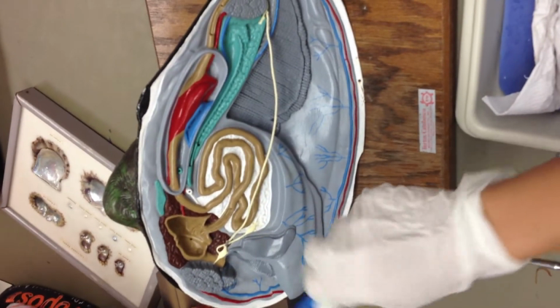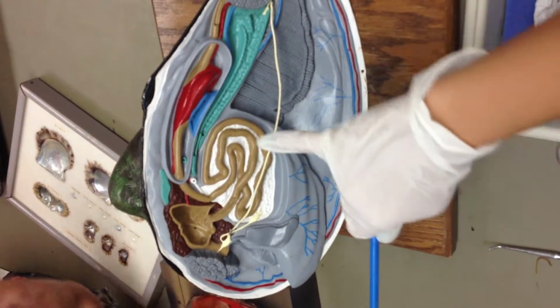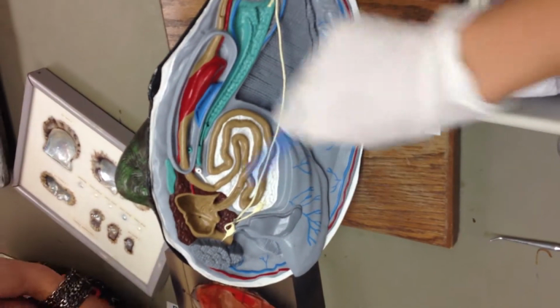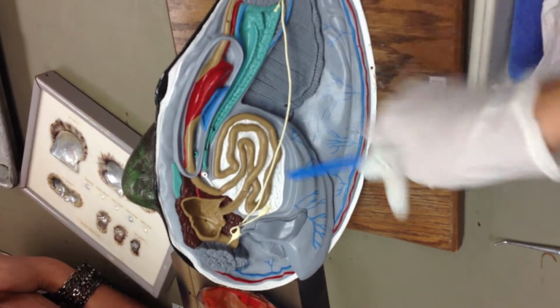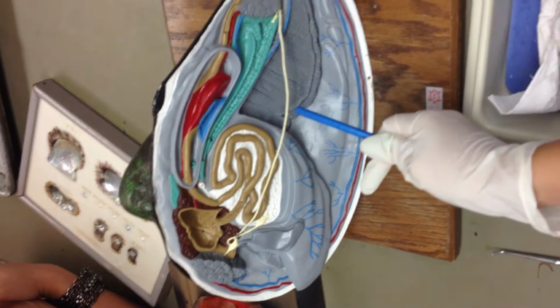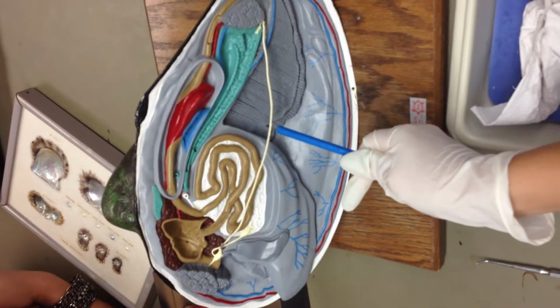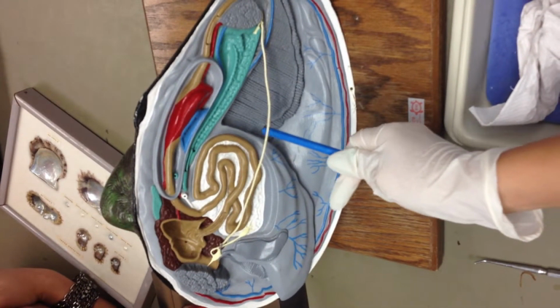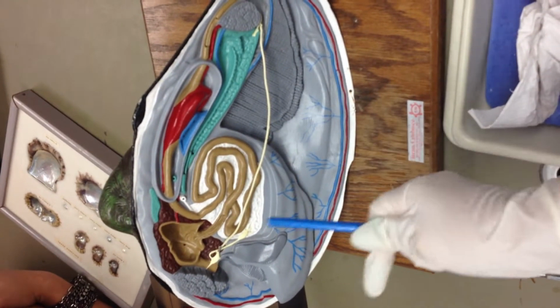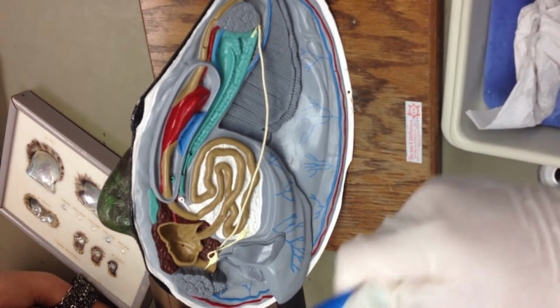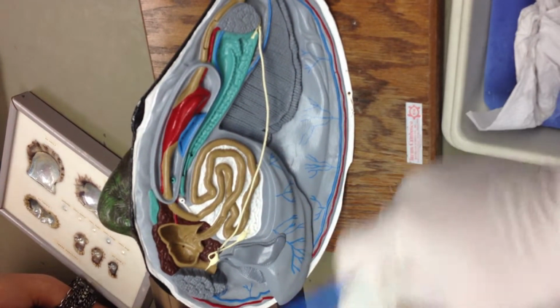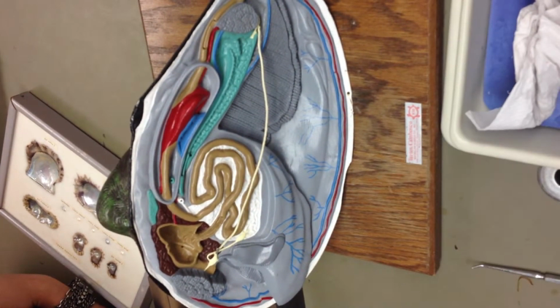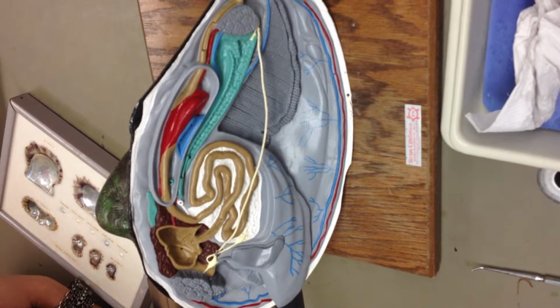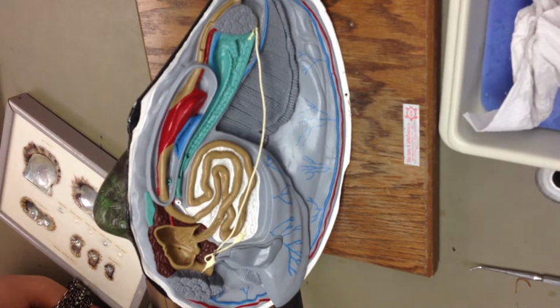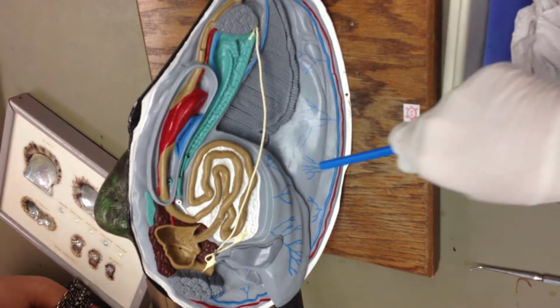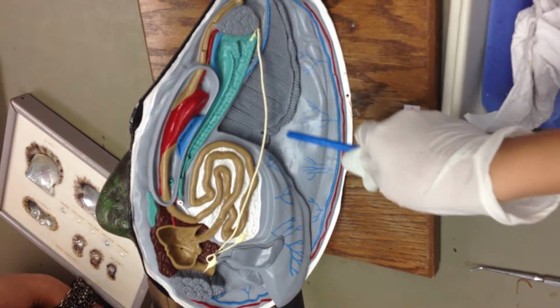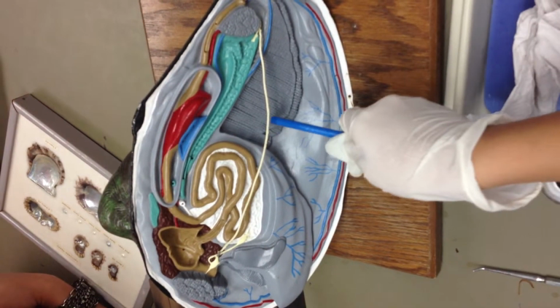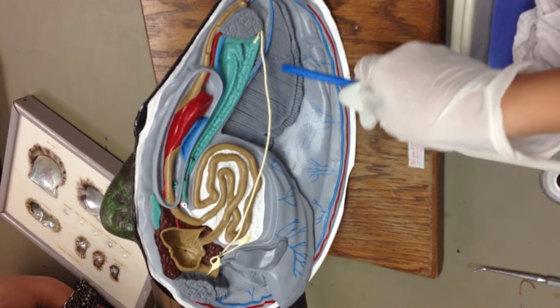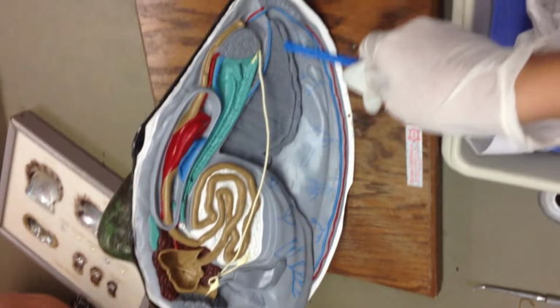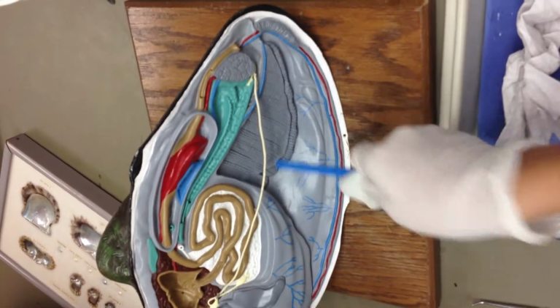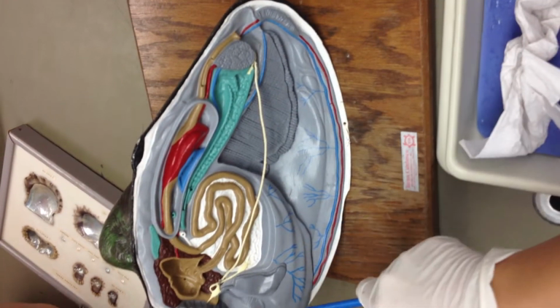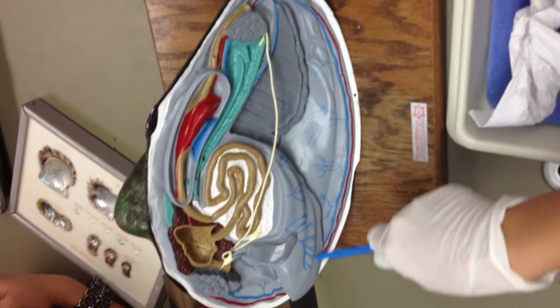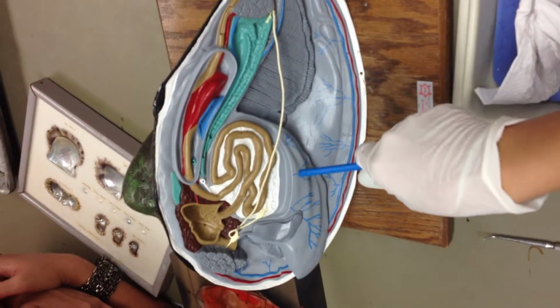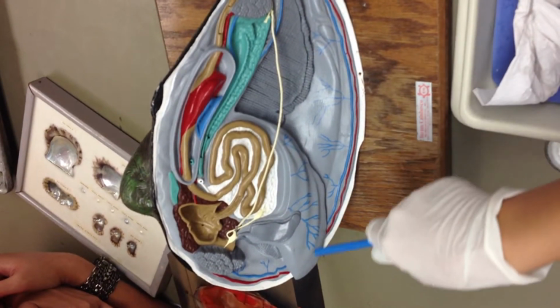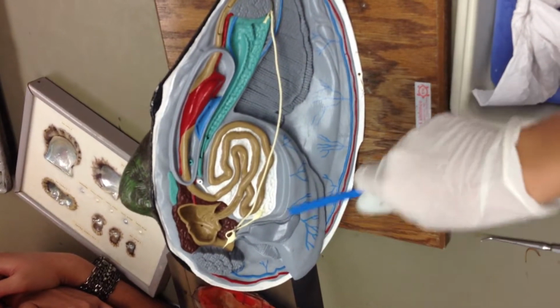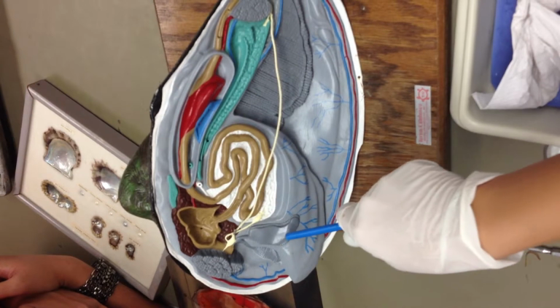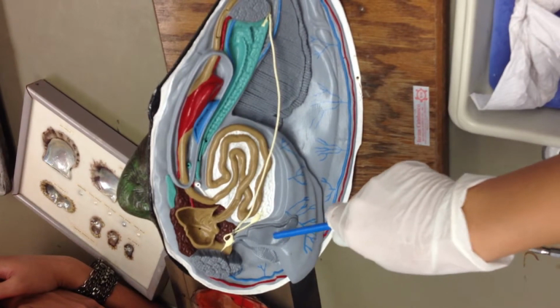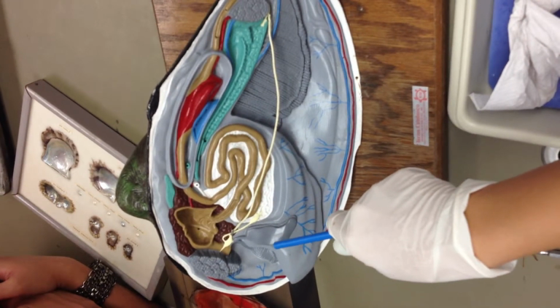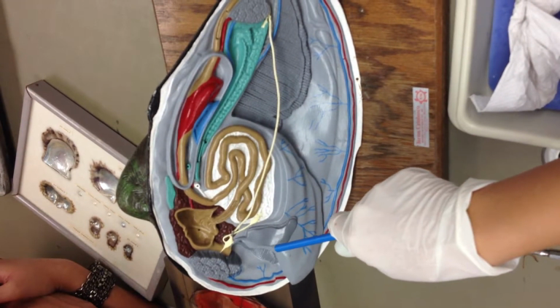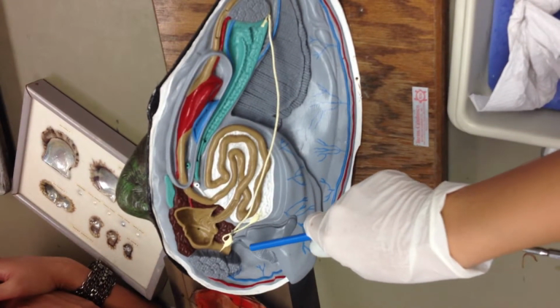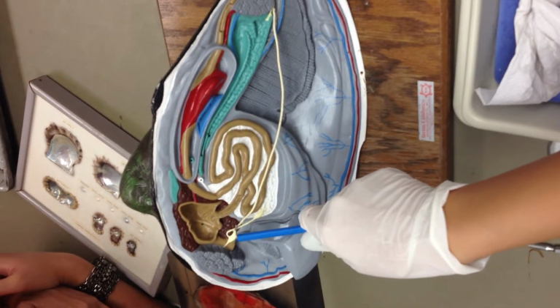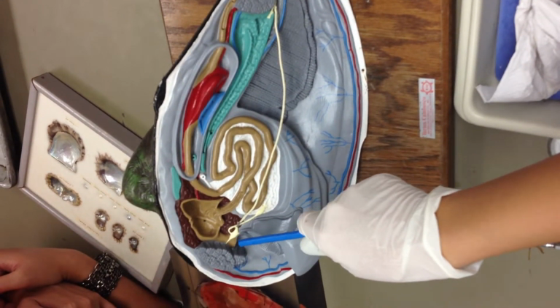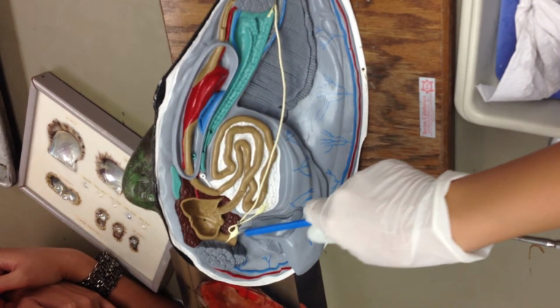This stringy thing is your ventral nerve cord. That's your gills, foot, oral palp, and supposedly that's your ganglion.